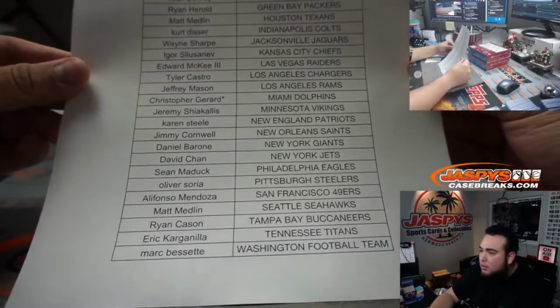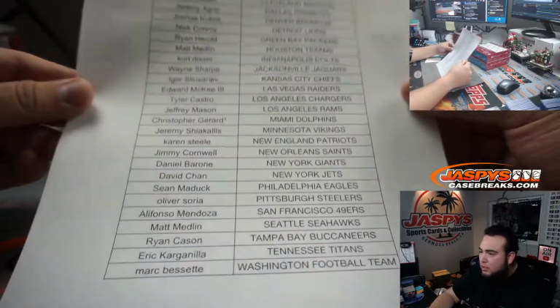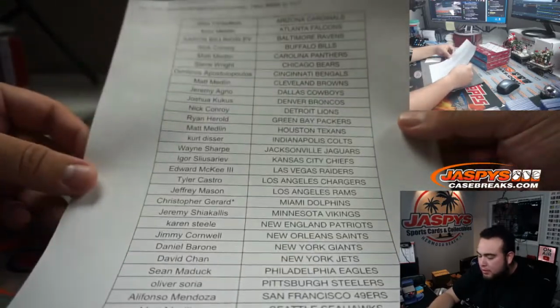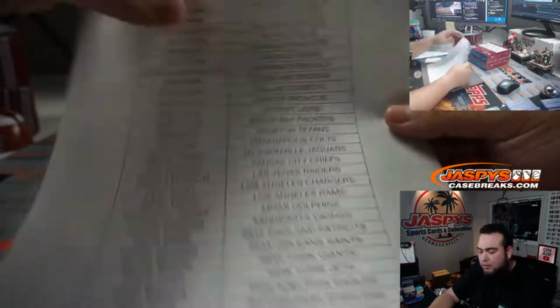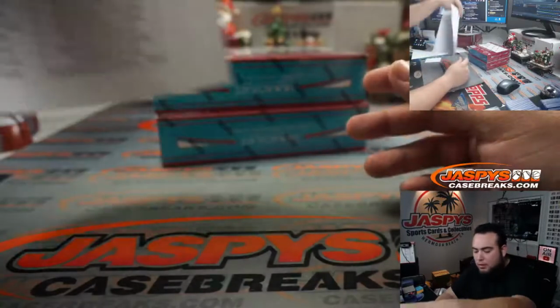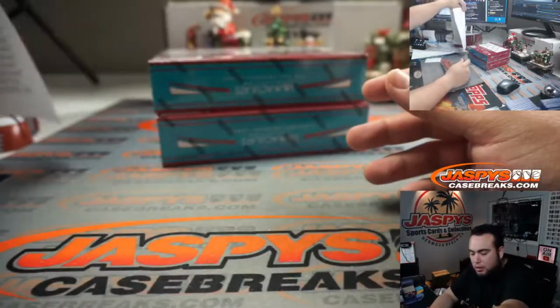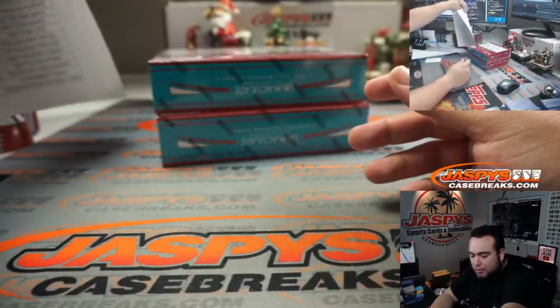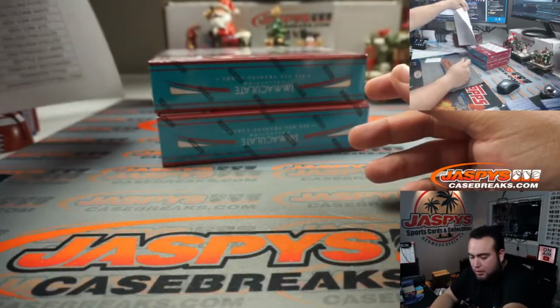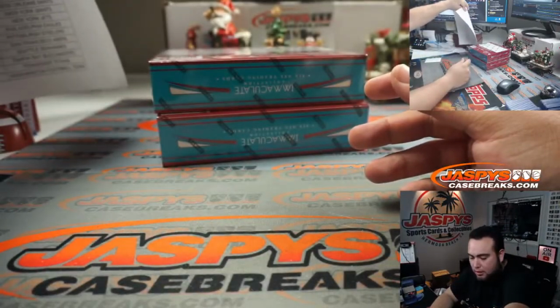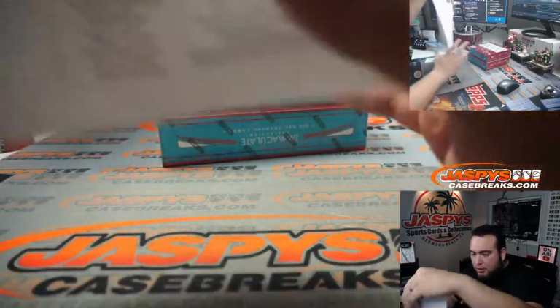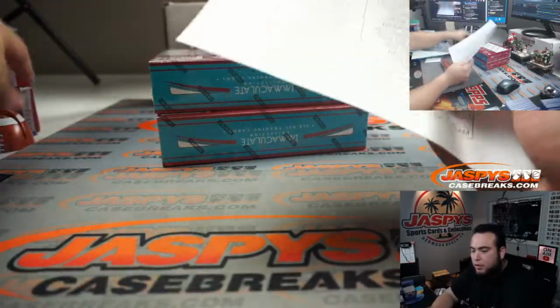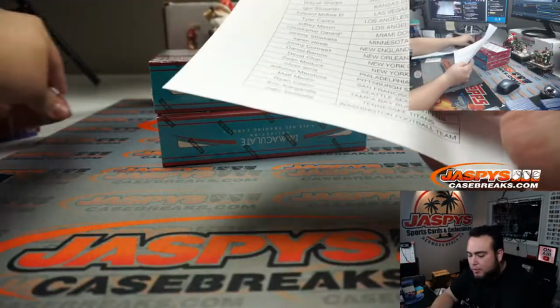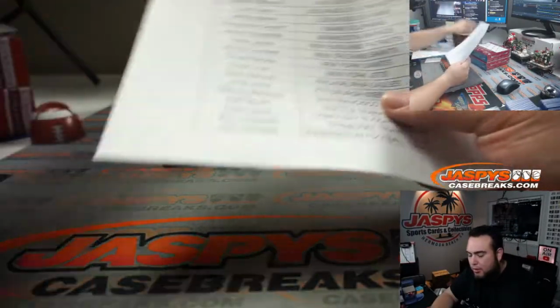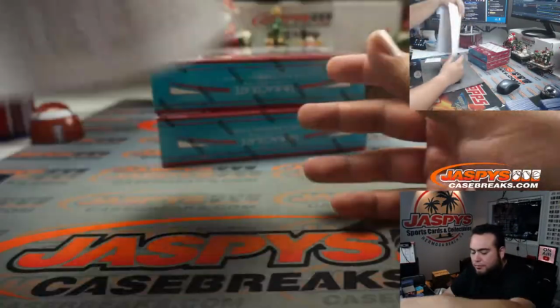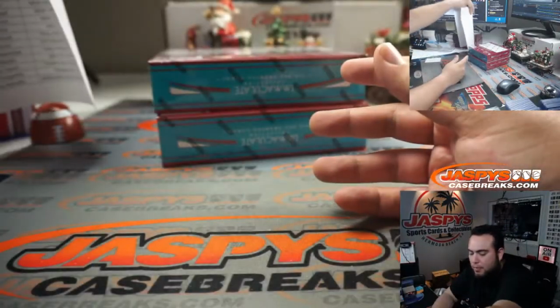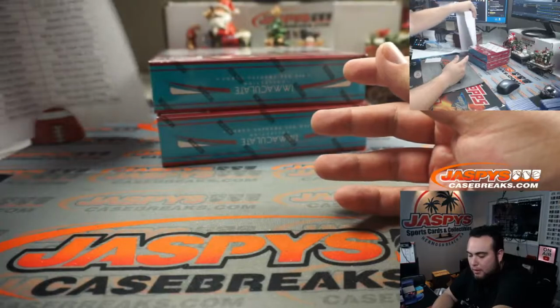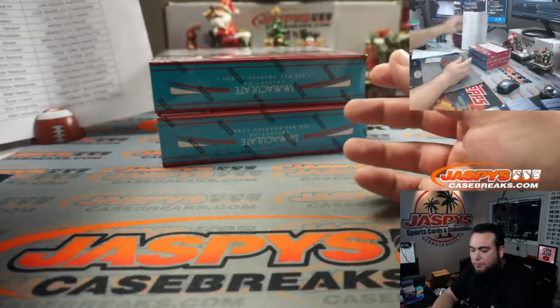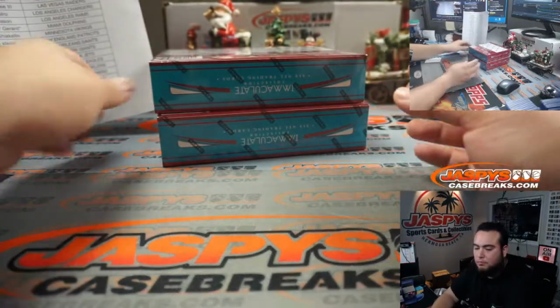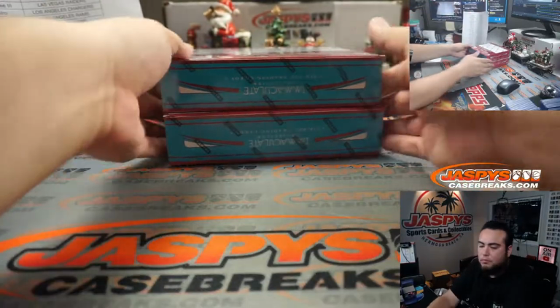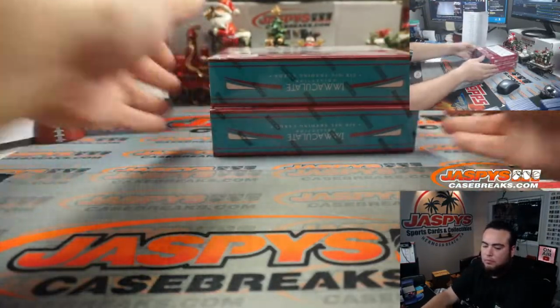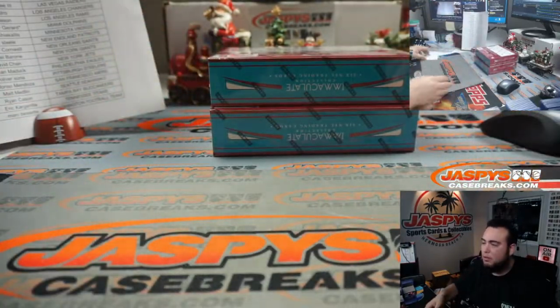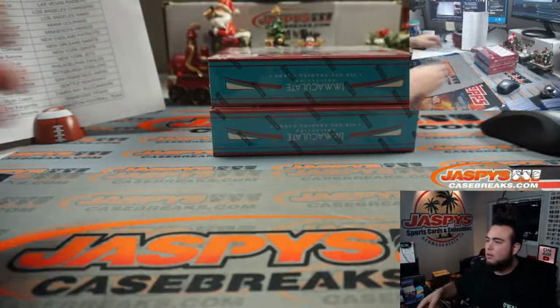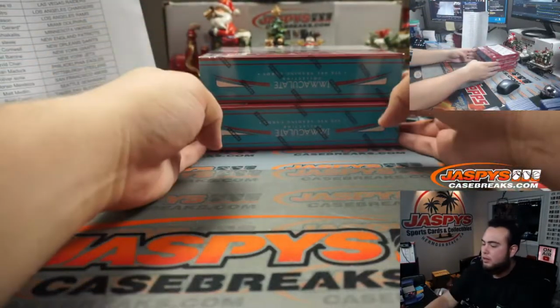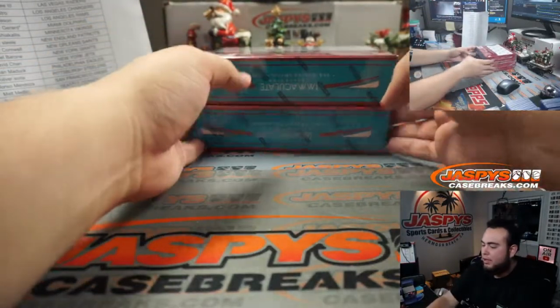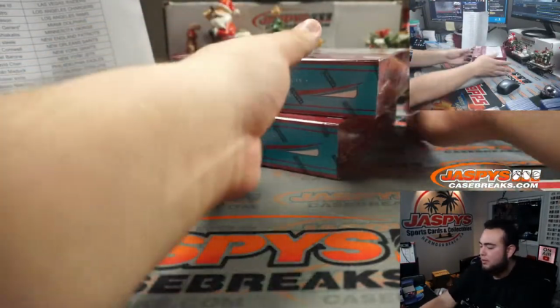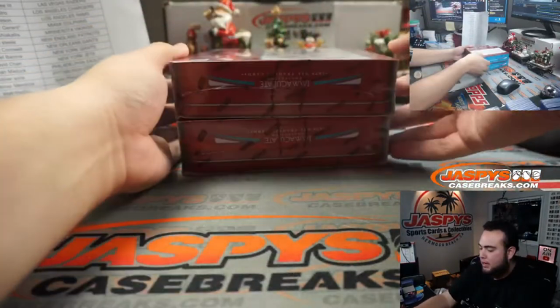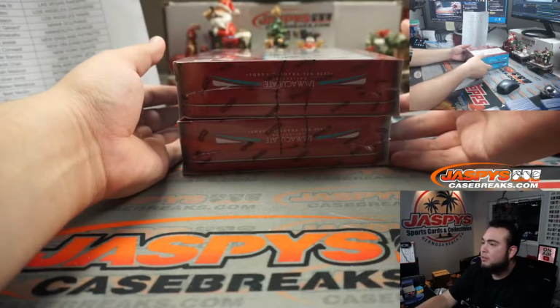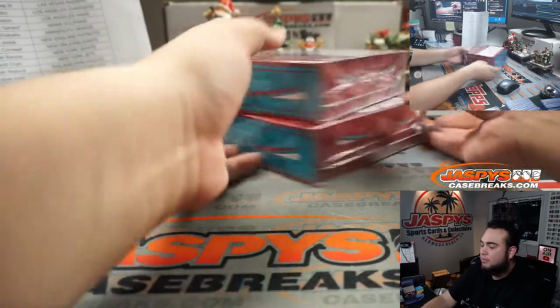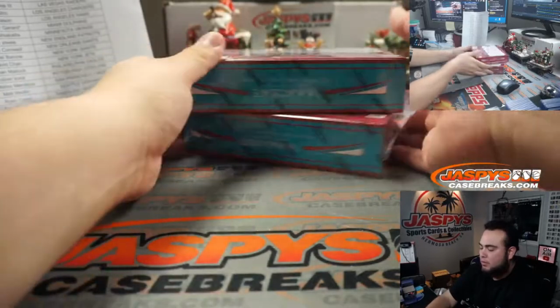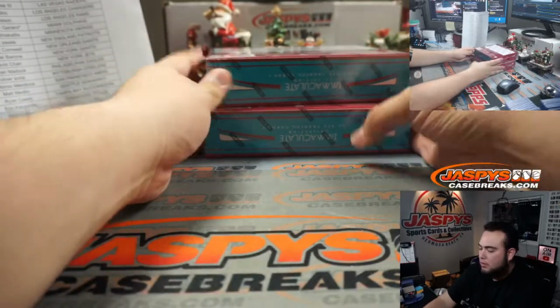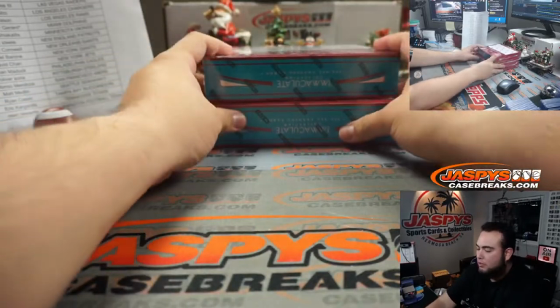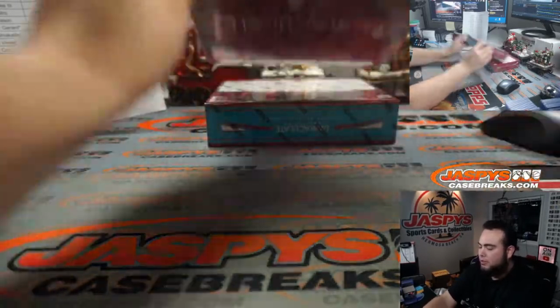And here's everybody else, so good luck everybody in this break. Here's the last two boxes — I marked them as the last two boxes remaining.